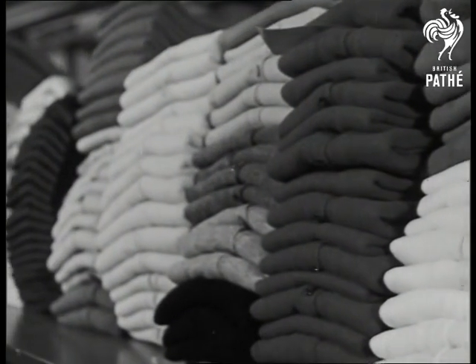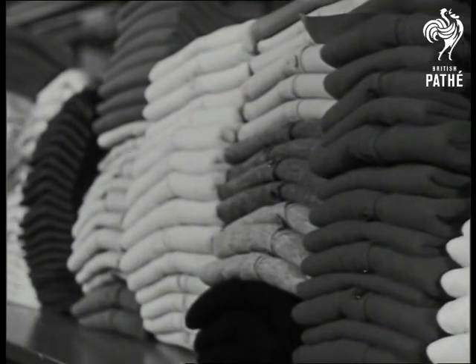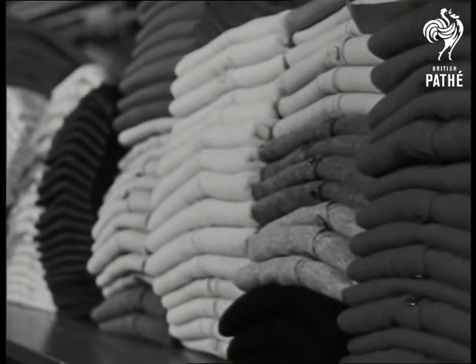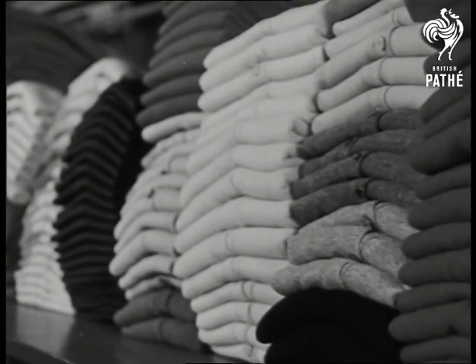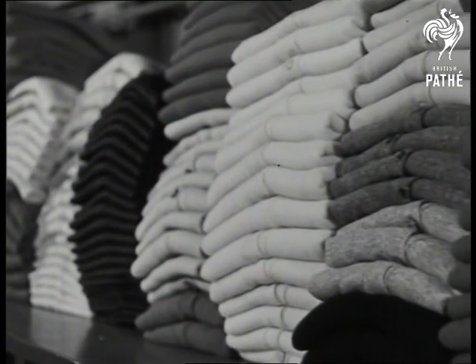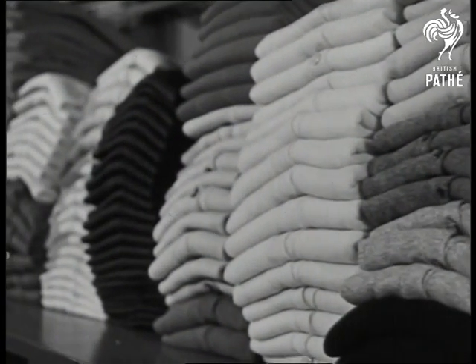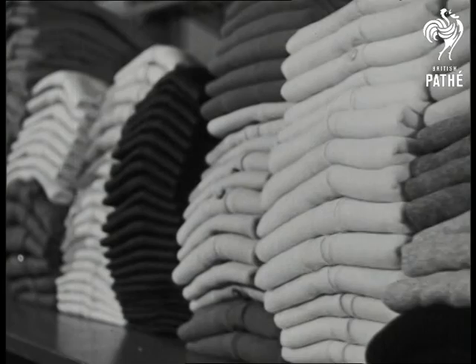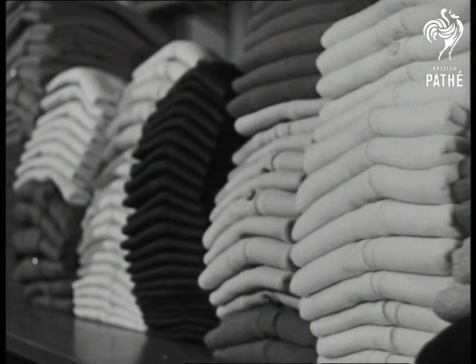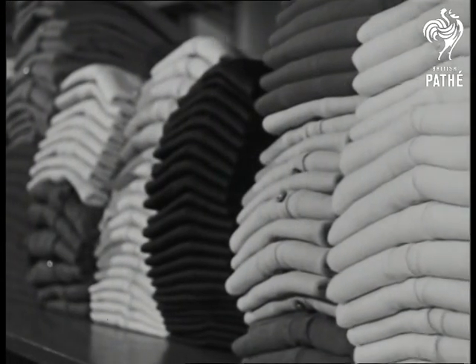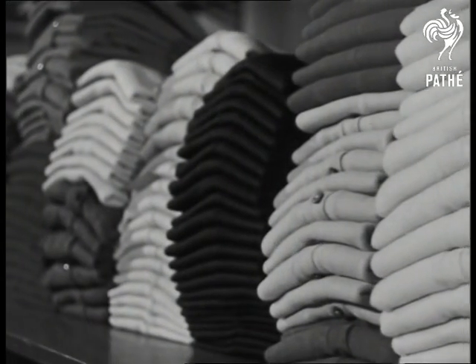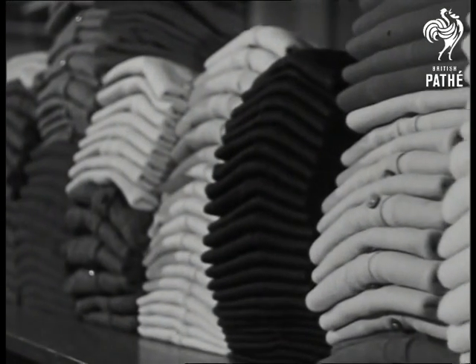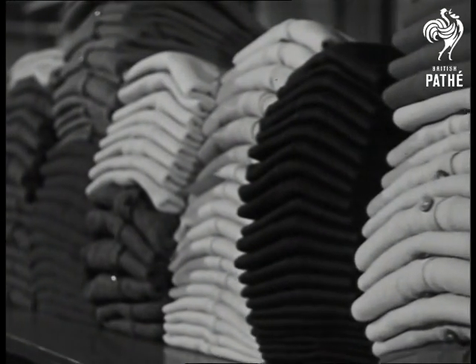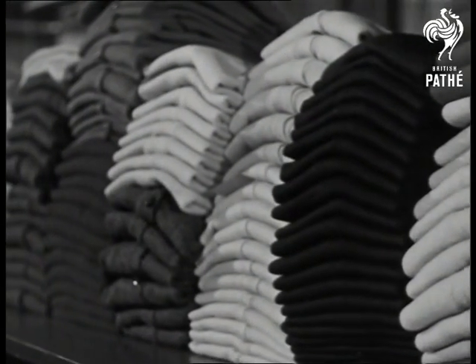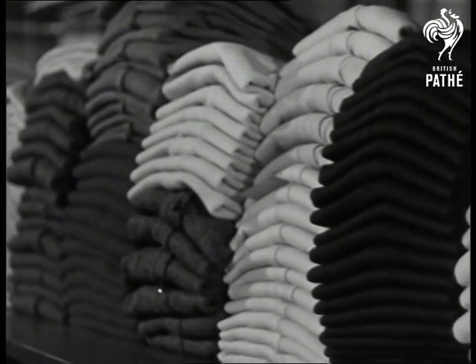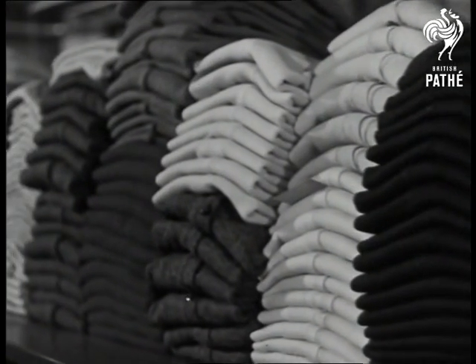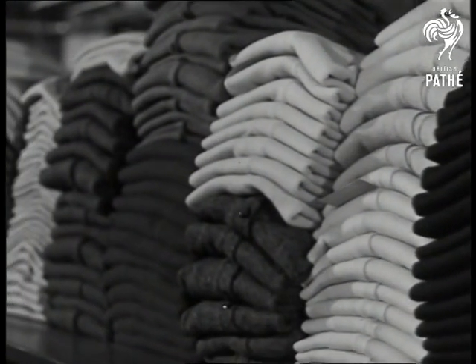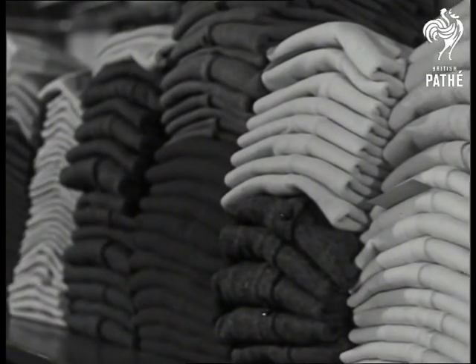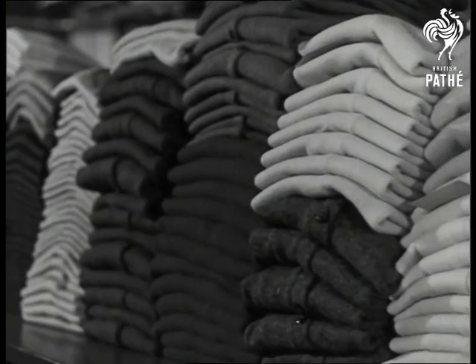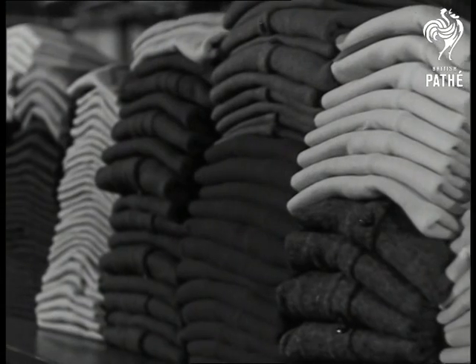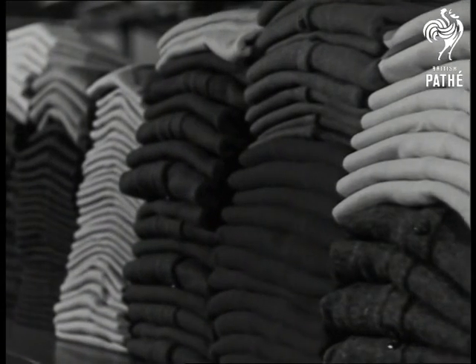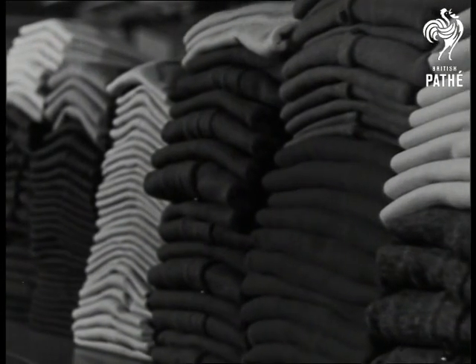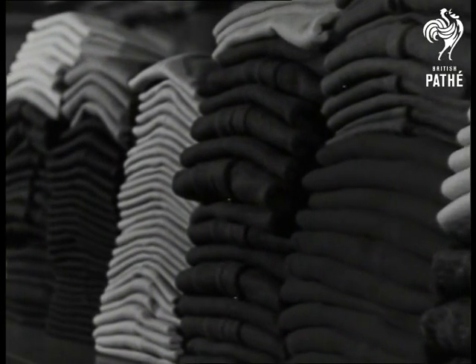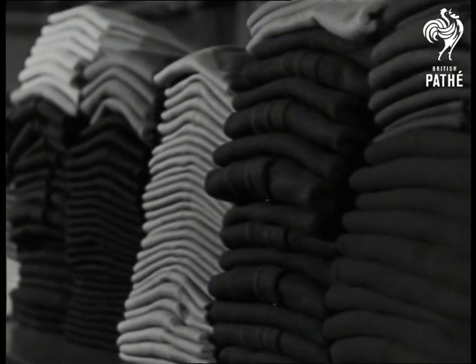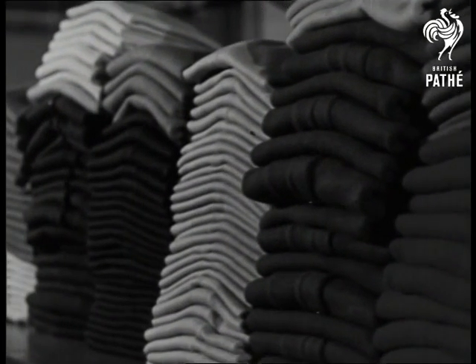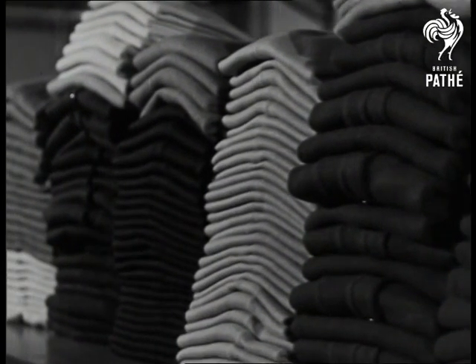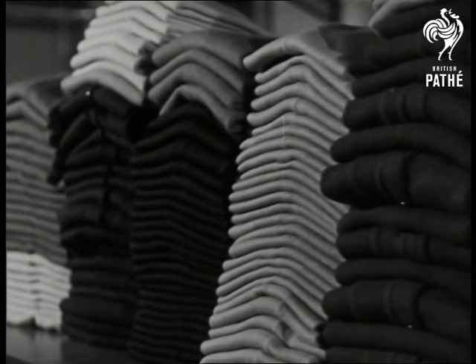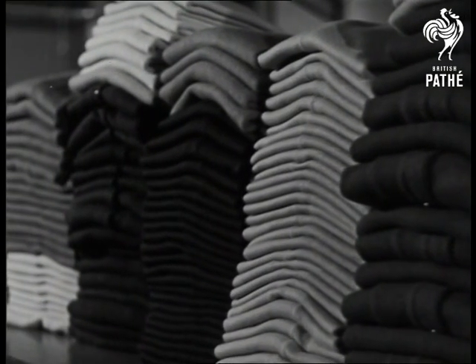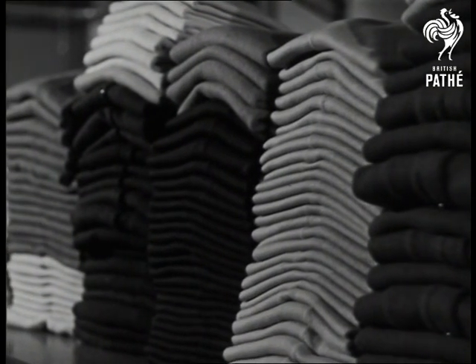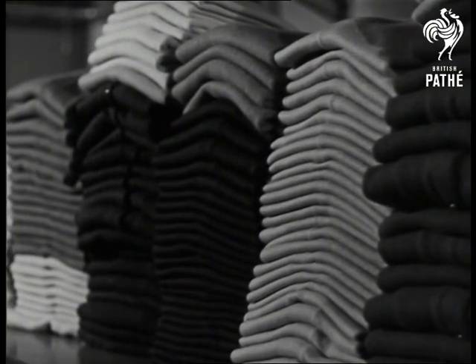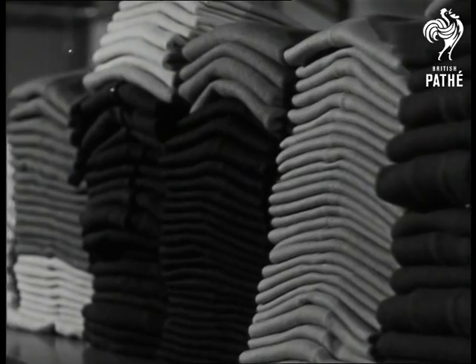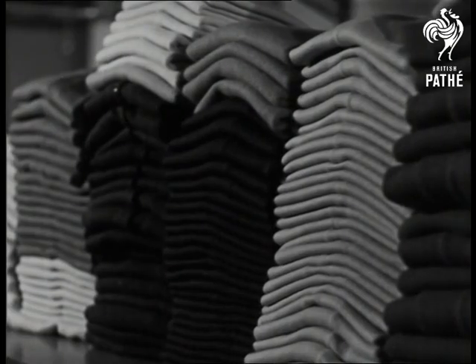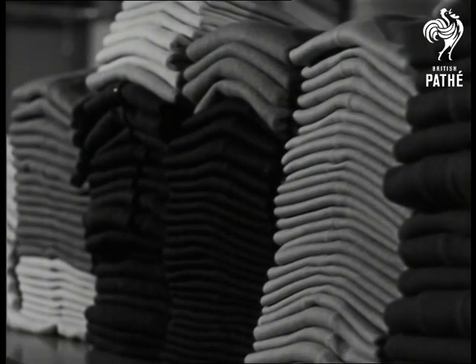These stockrooms are, in fact, showplaces in their own right, where colour, texture, and fine craftsmanship combine to delight the eye. Twice a year they are filled with the new season's styles, each one designed and made with meticulous care.